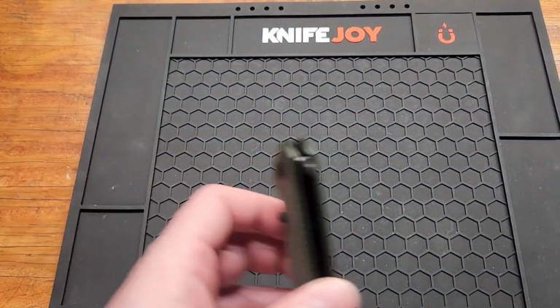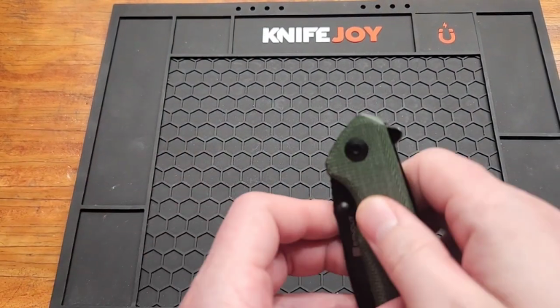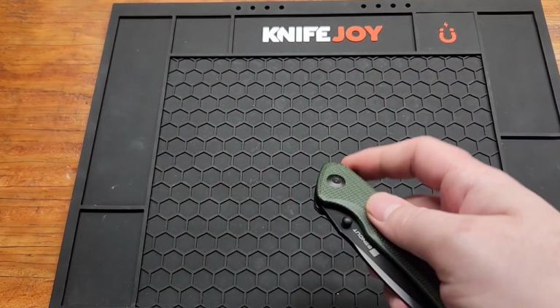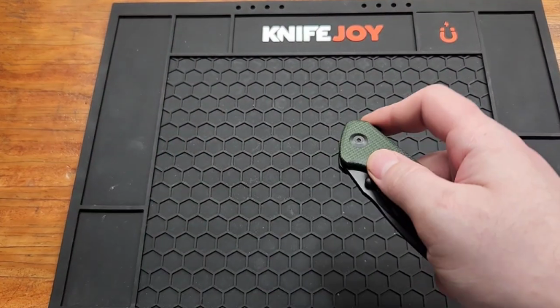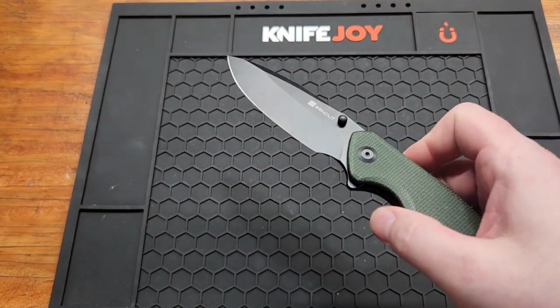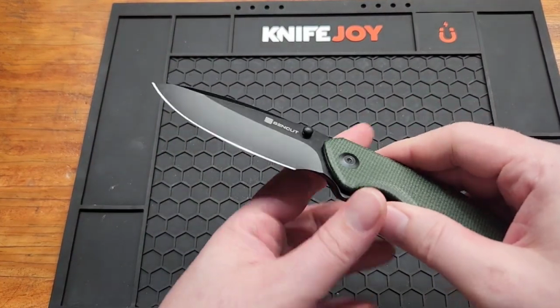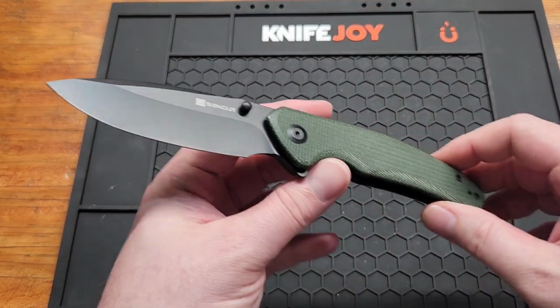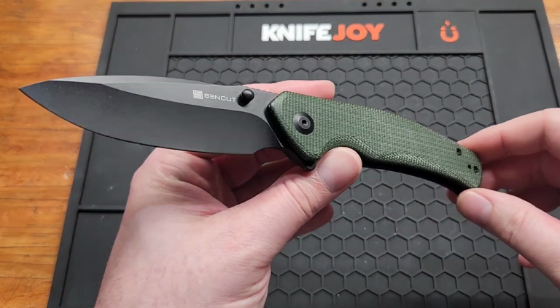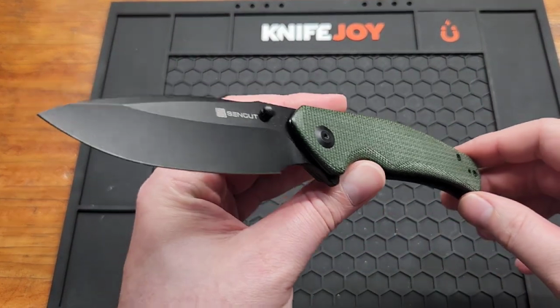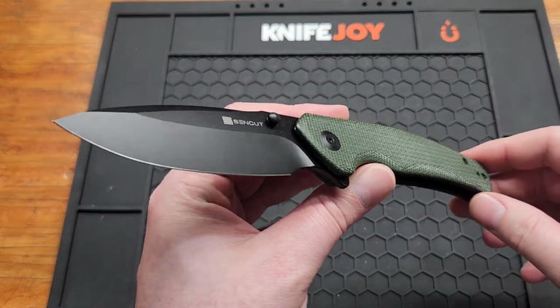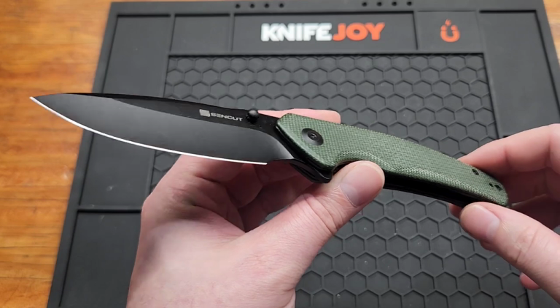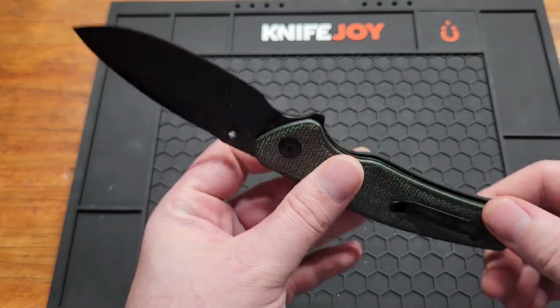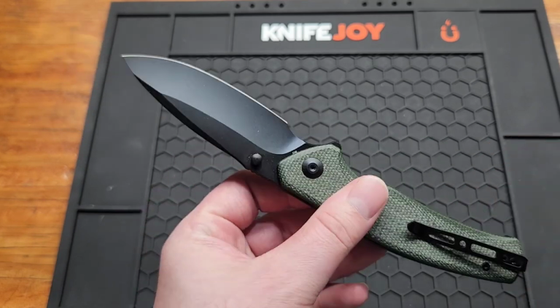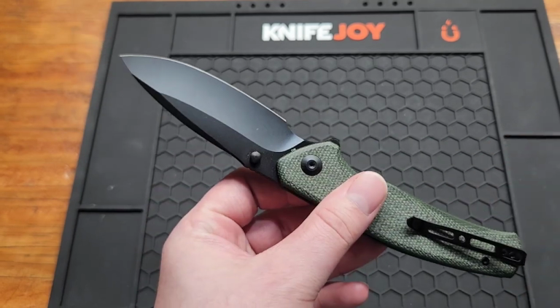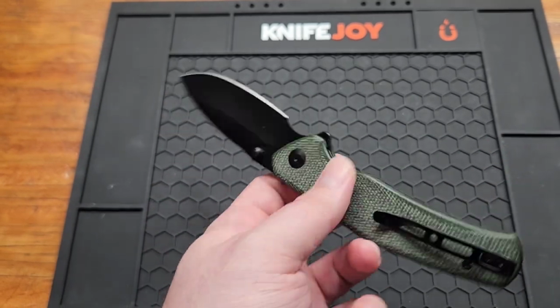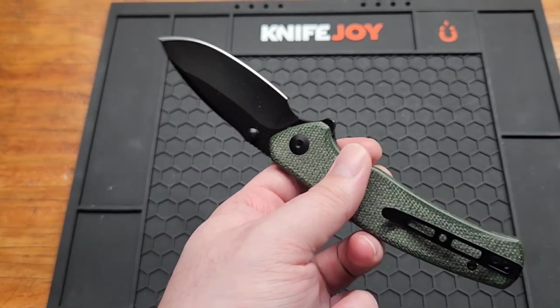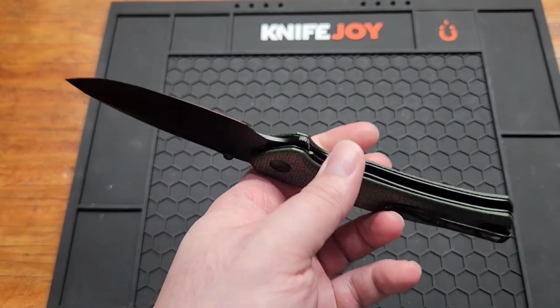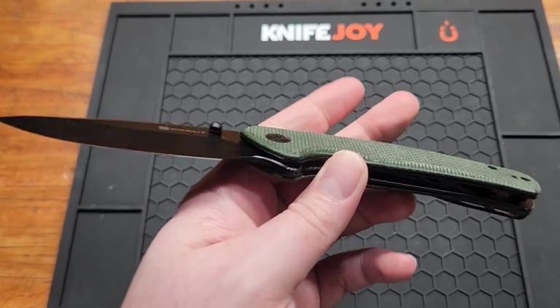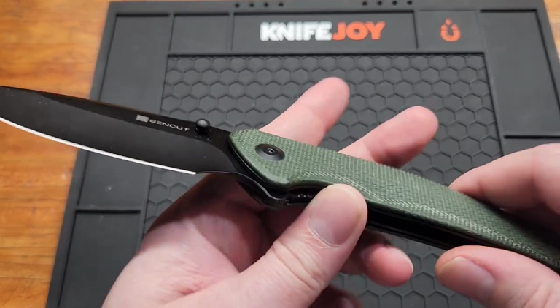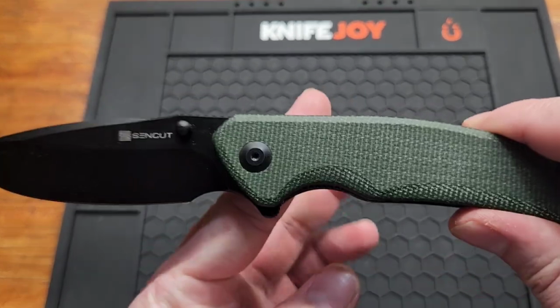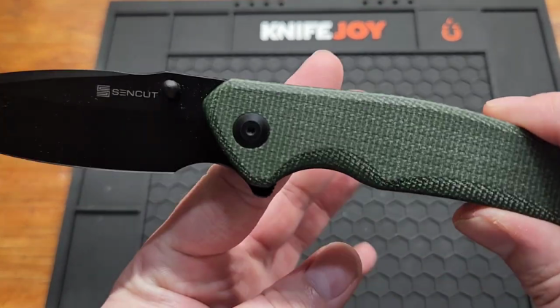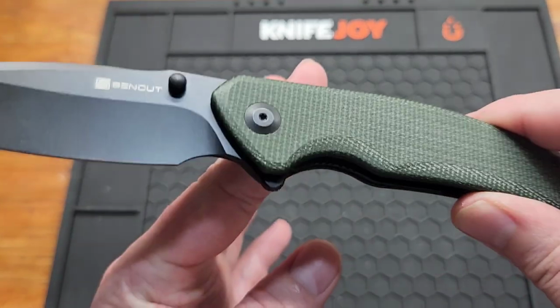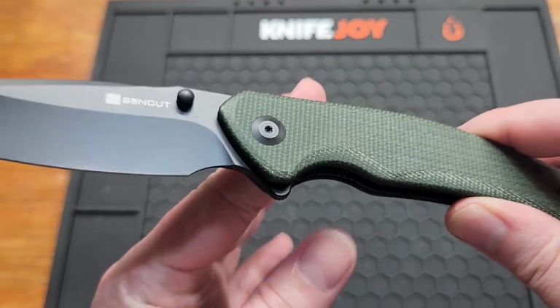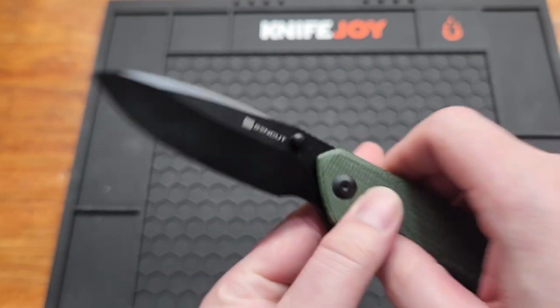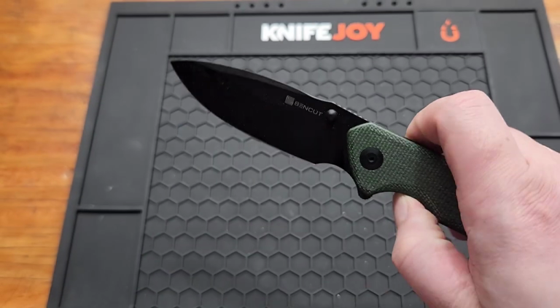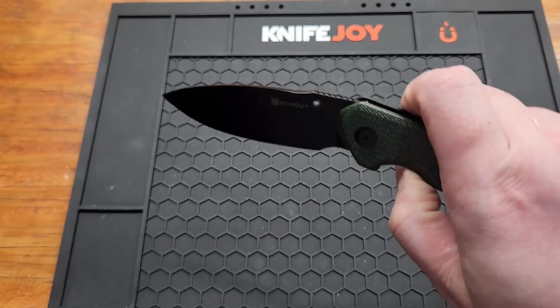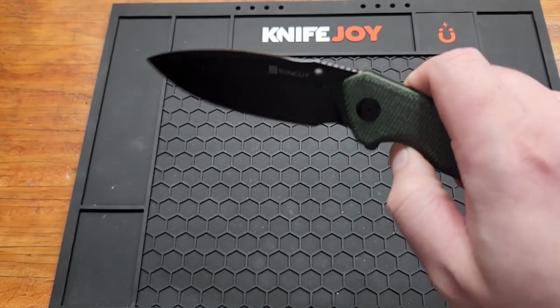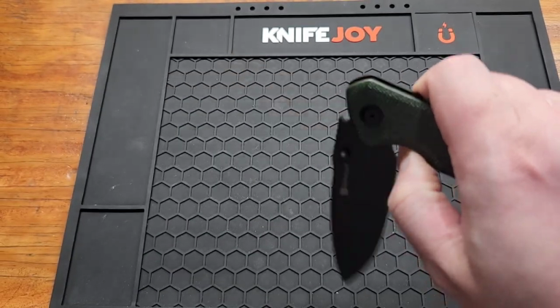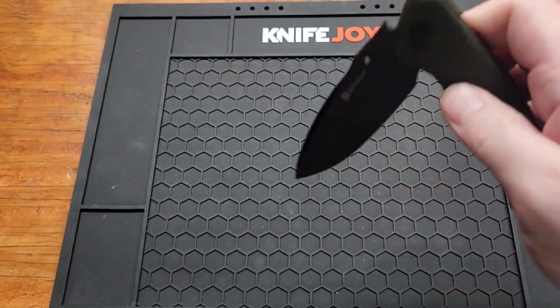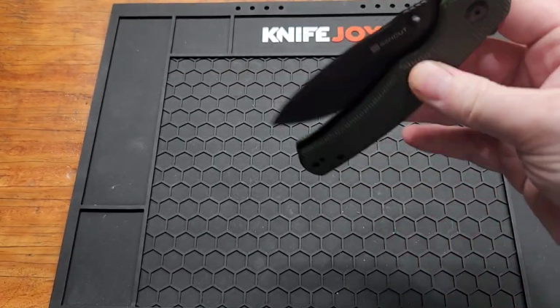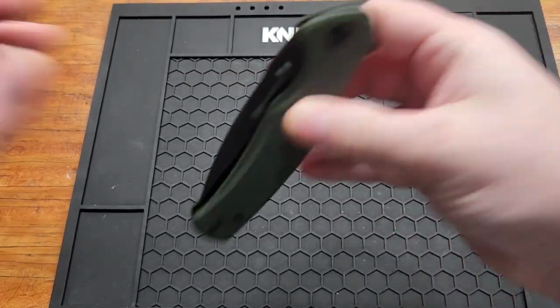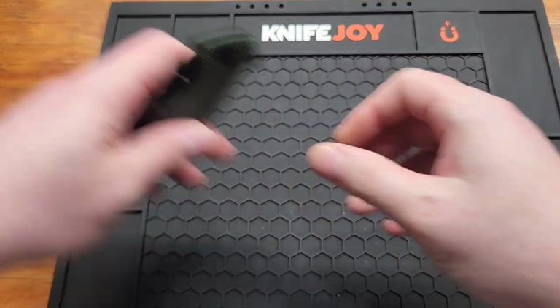Going back to the Actium for a second — I'll just put the Slashkin on the list, but it has very crappy liner lock access, so I picked the Actium over it for sure.